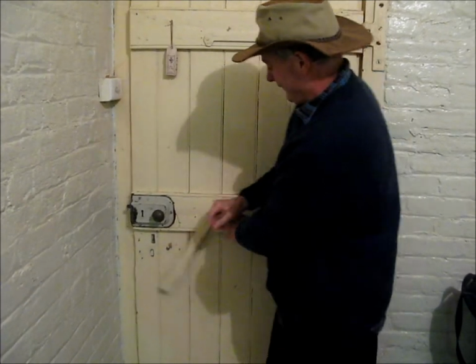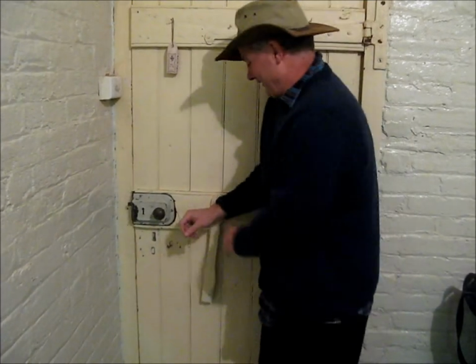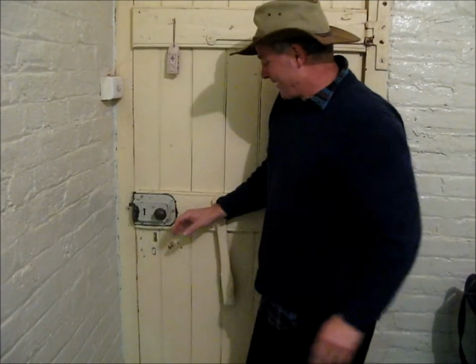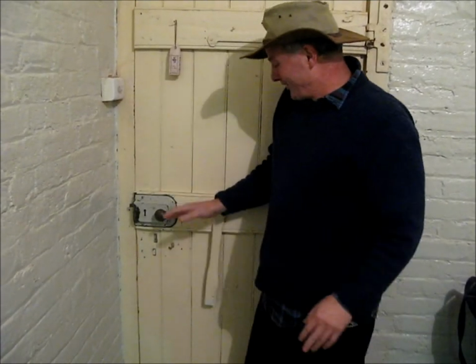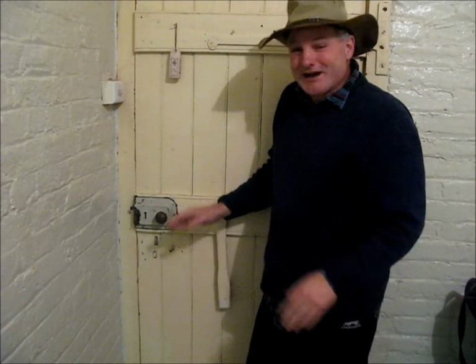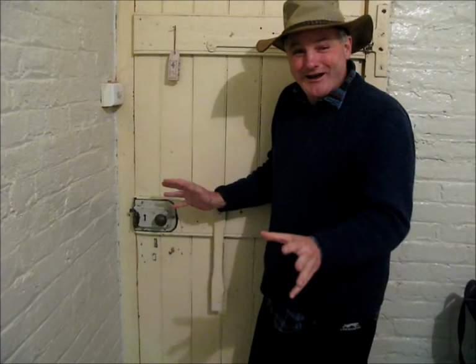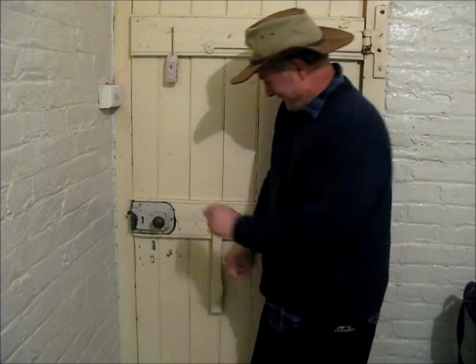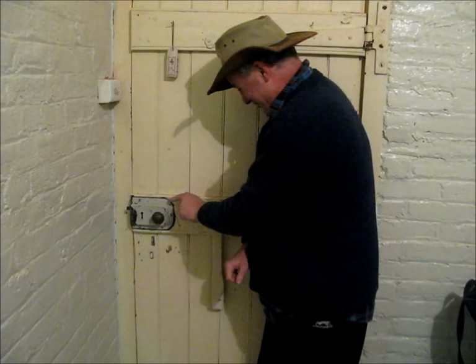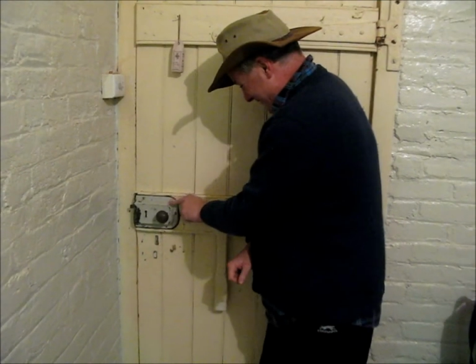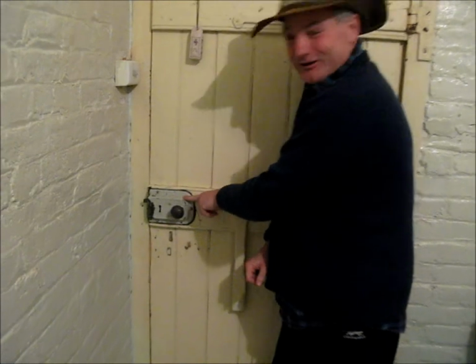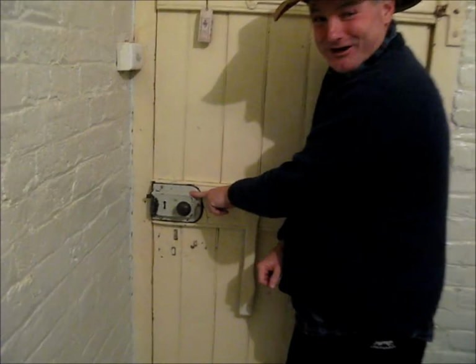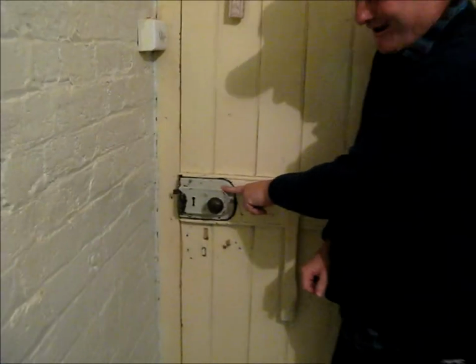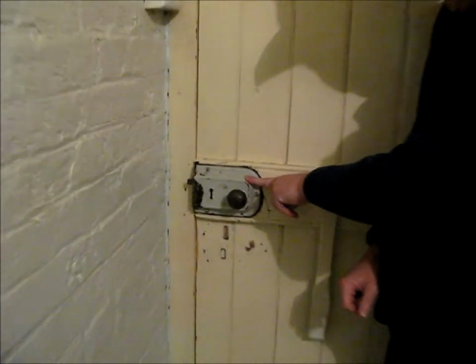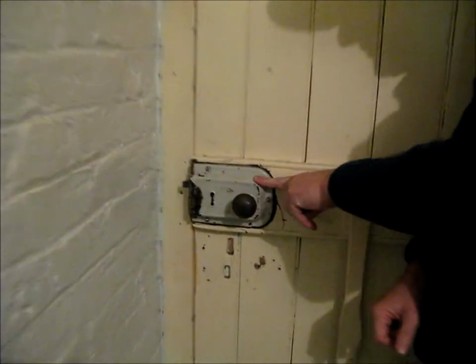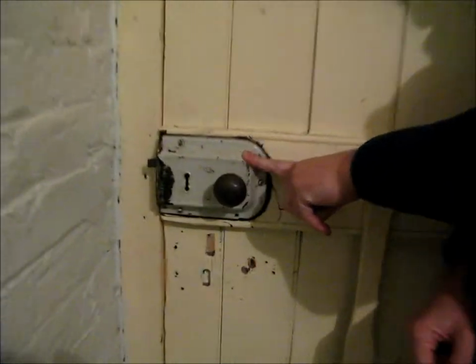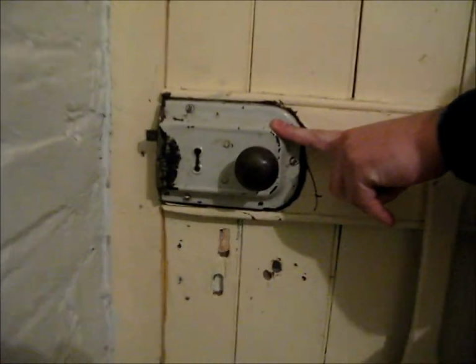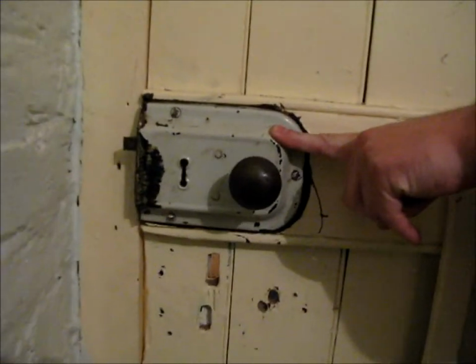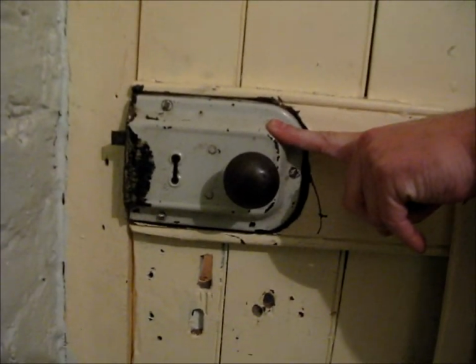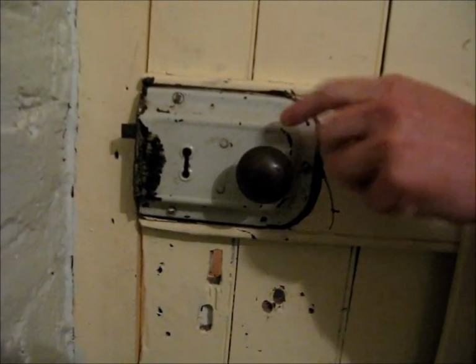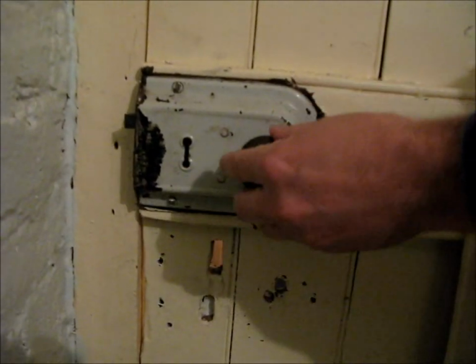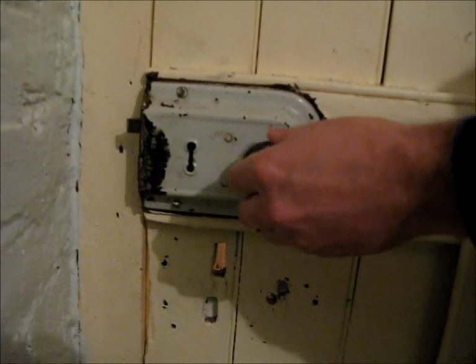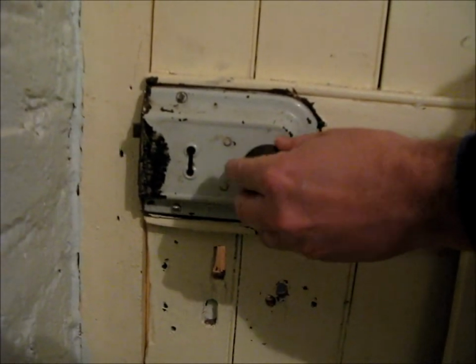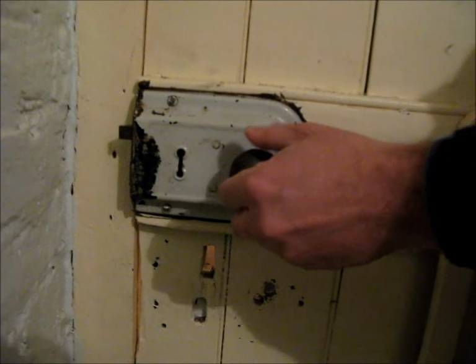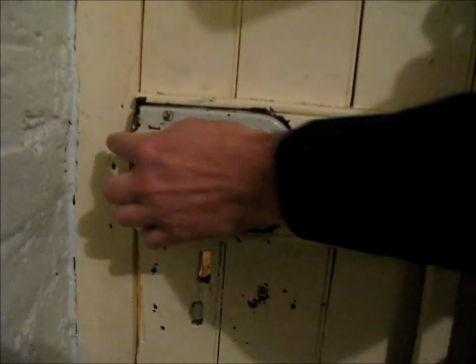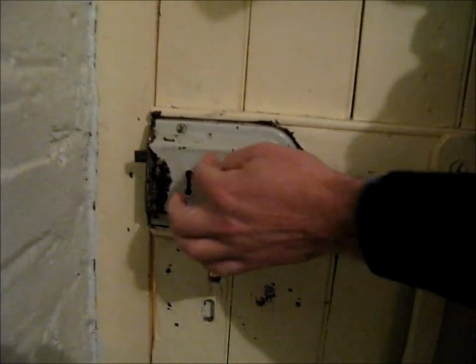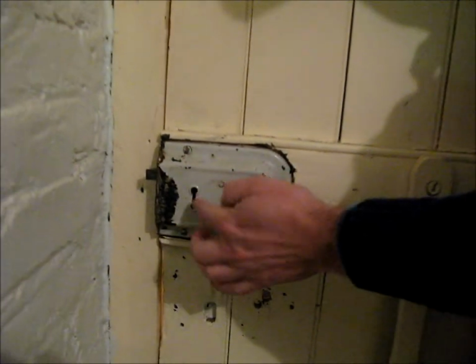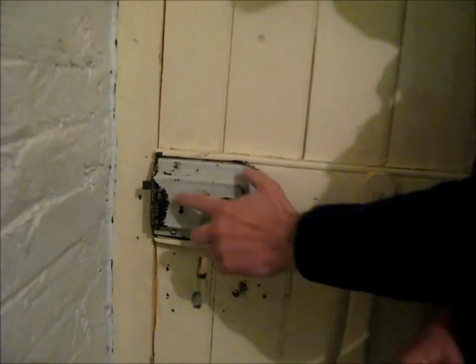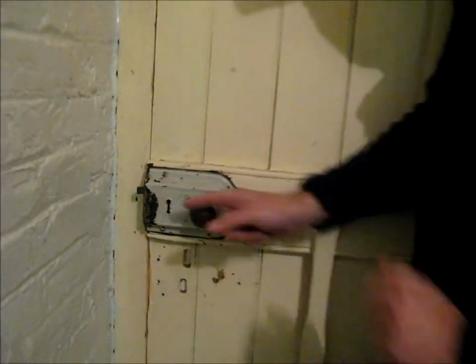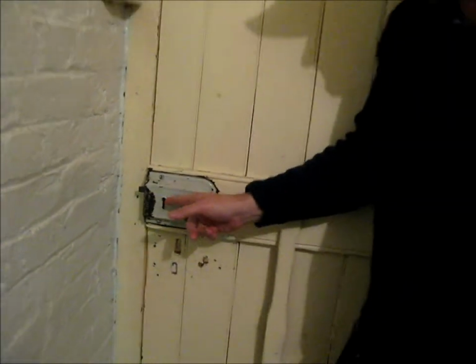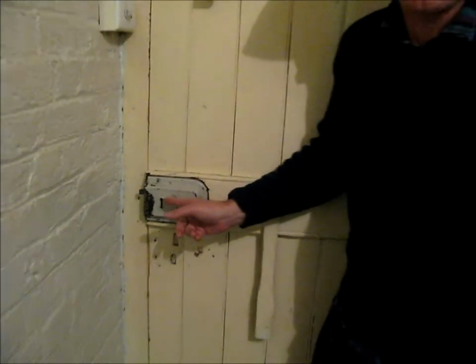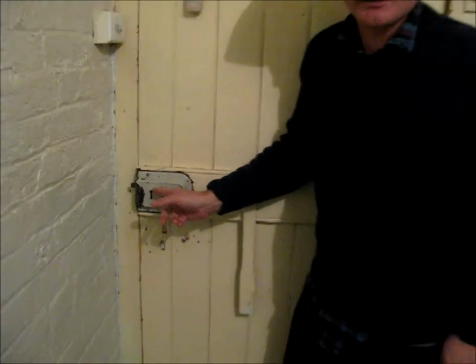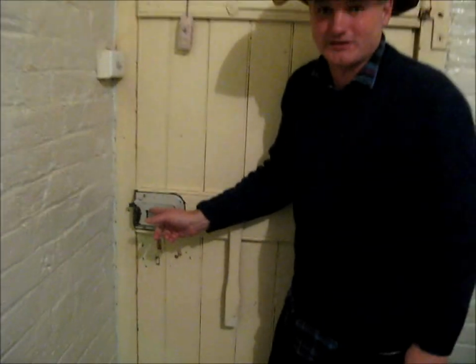Now, about 50 years after that, along came this little gem, which is probably a hundred years old now. Of course, it doesn't work — well, it does work, but it doesn't lock, and that key is long since gone.